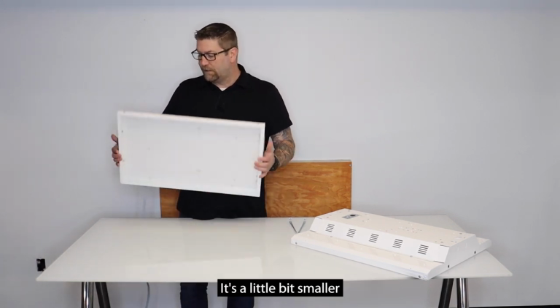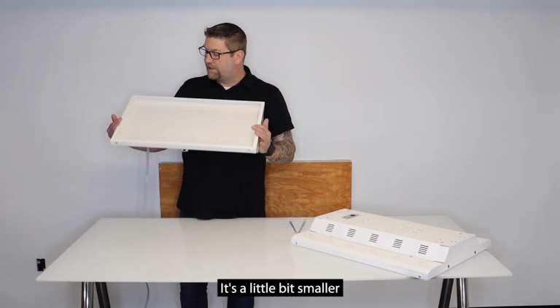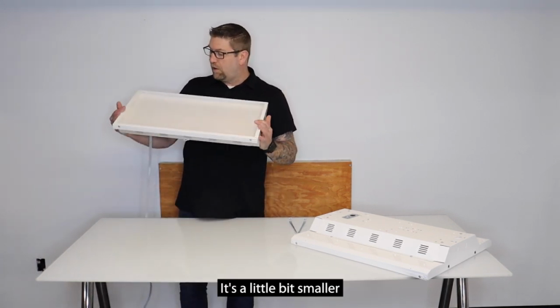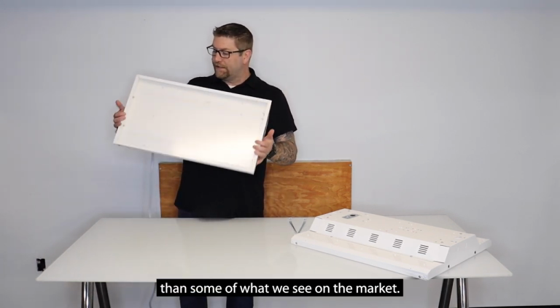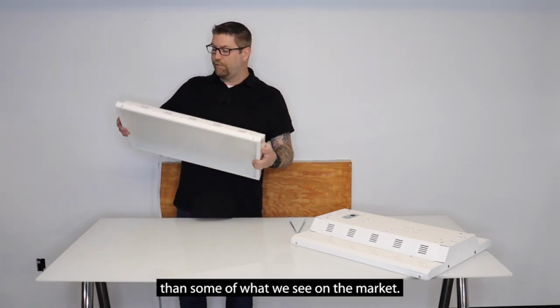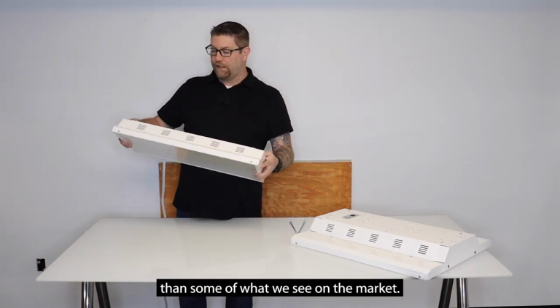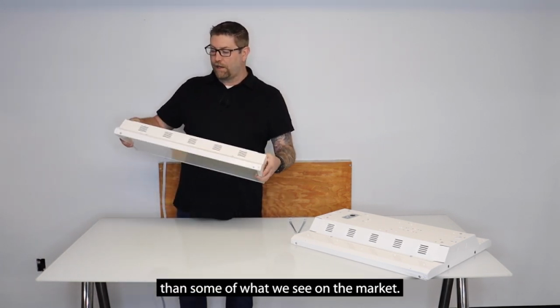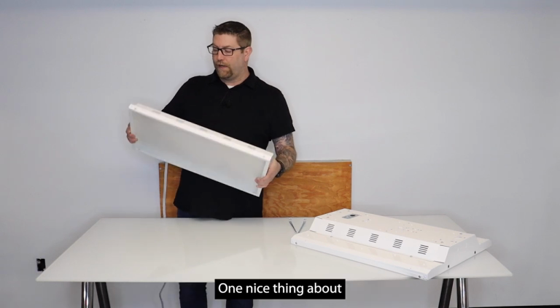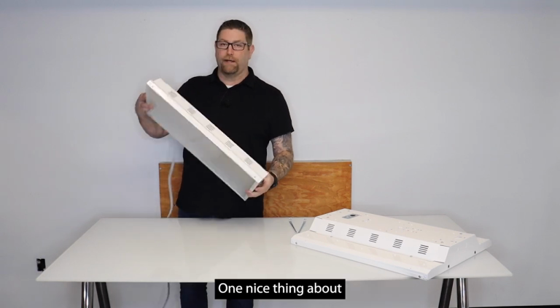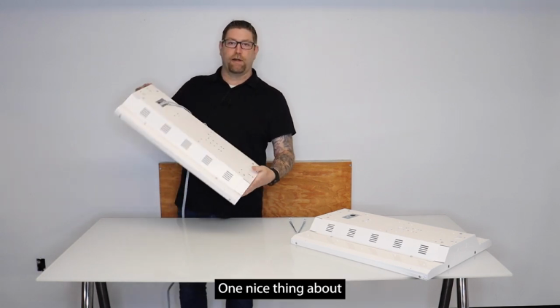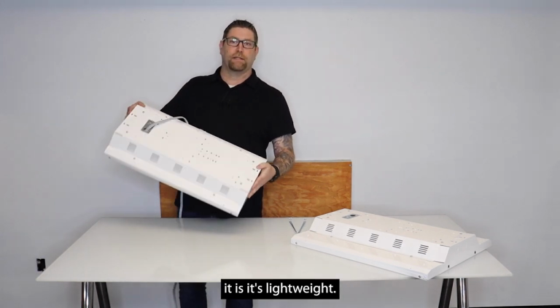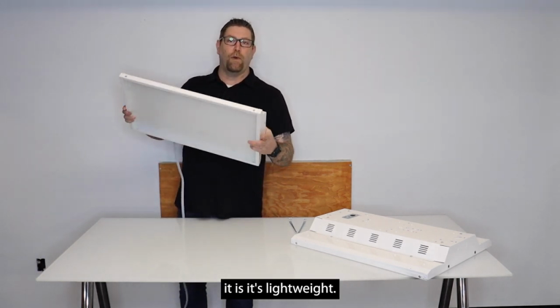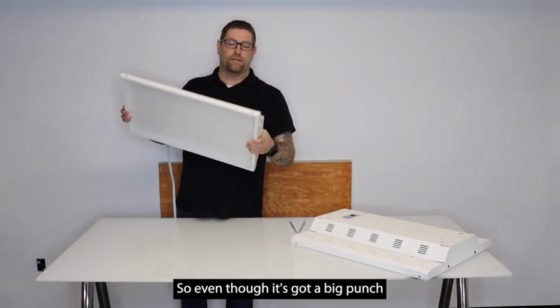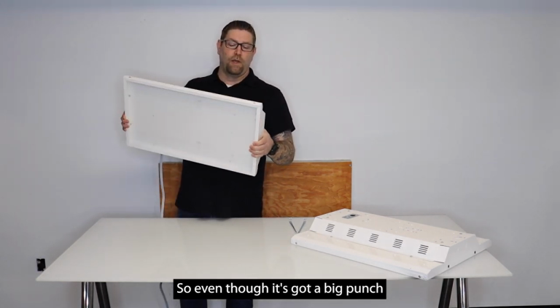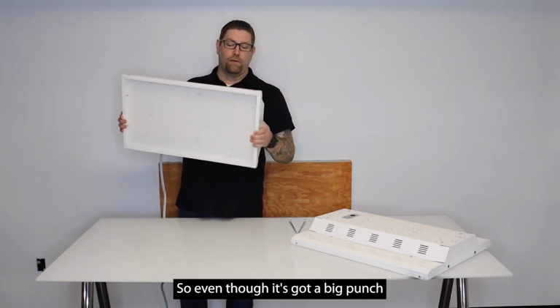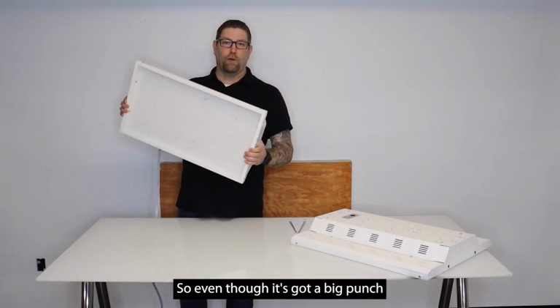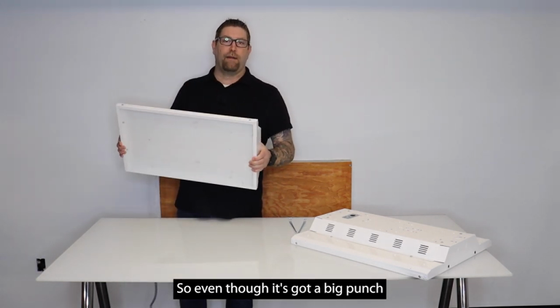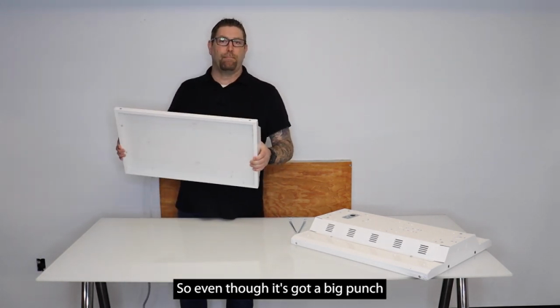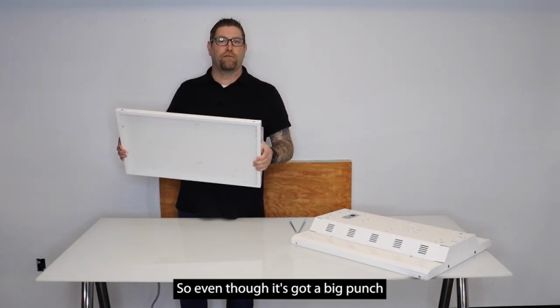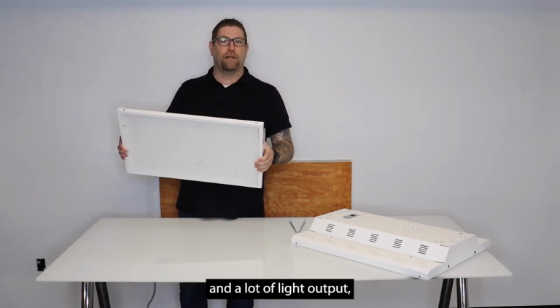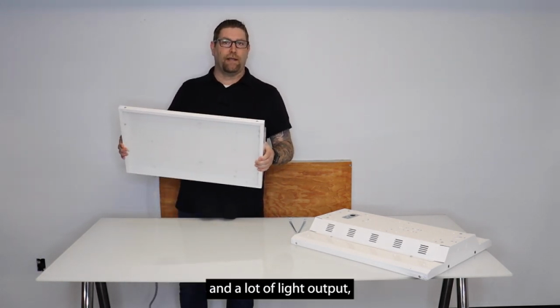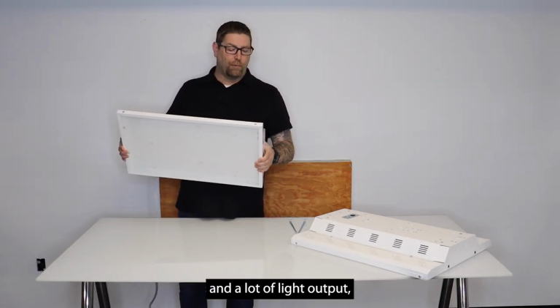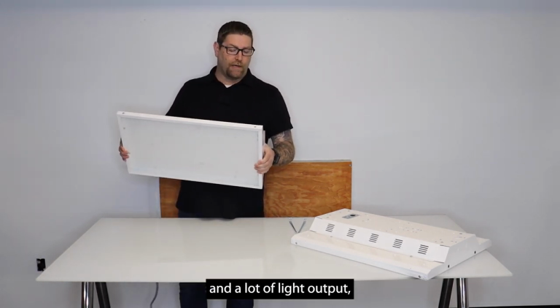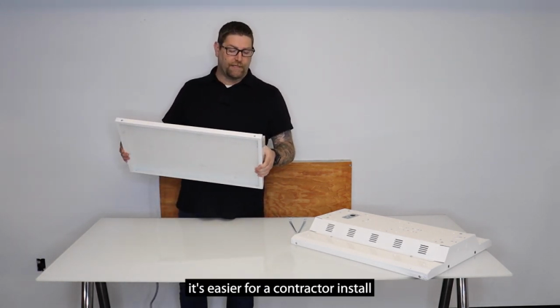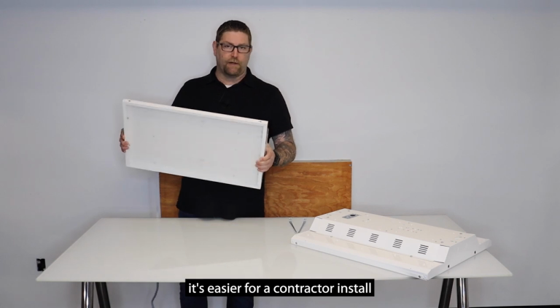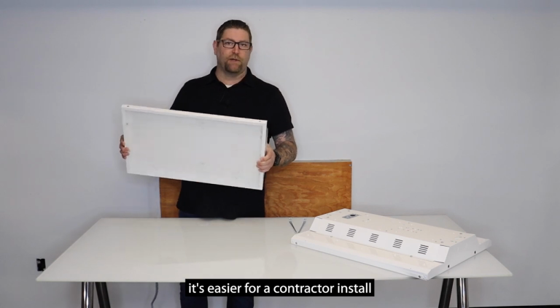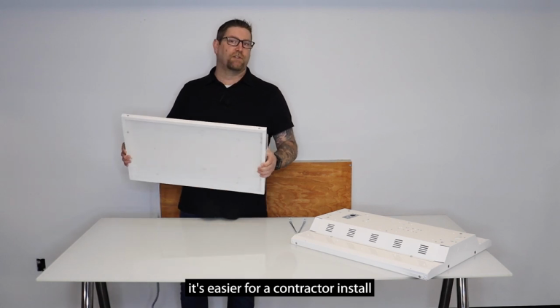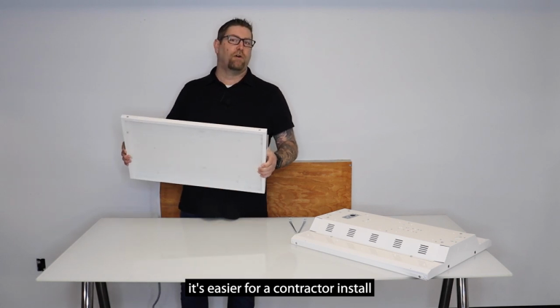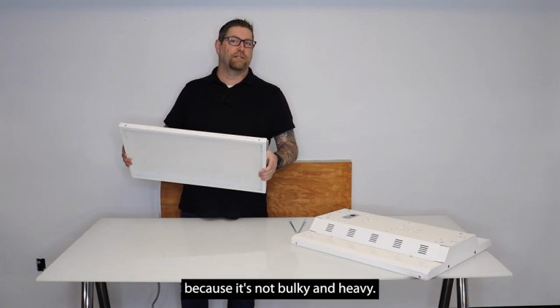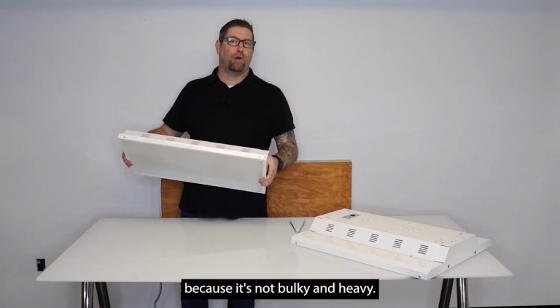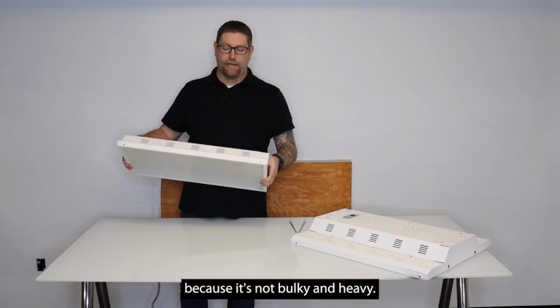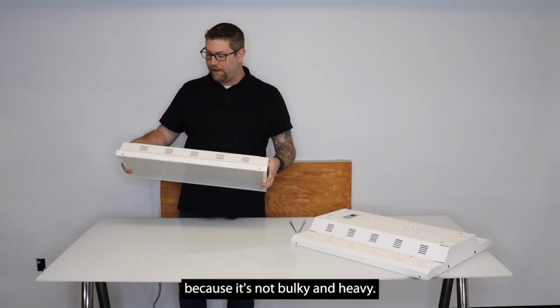It's a little bit smaller than some of them you see on the market. One nice thing about it is it's lightweight, so even though it's got a big punch and a lot of light output, it's easier for a contractor to install because it's not bulky and heavy.